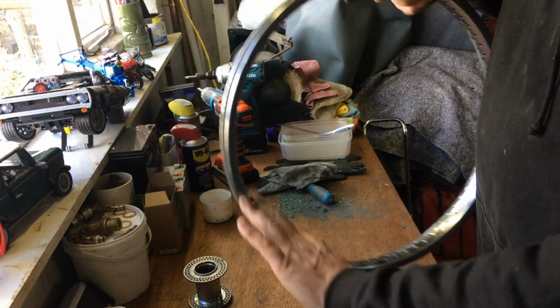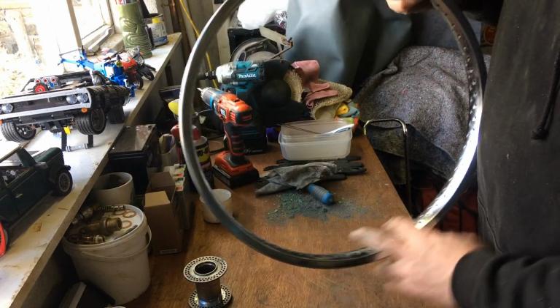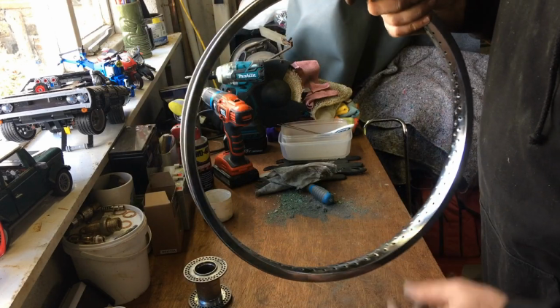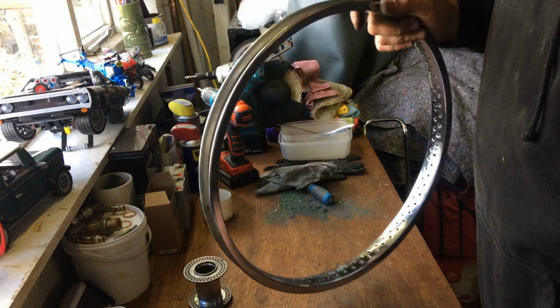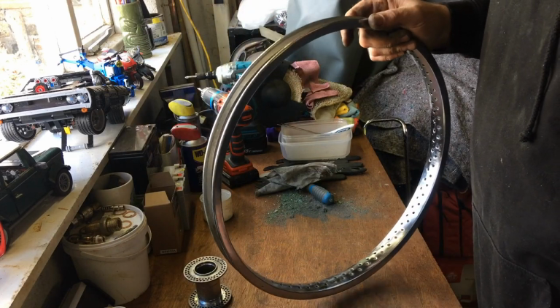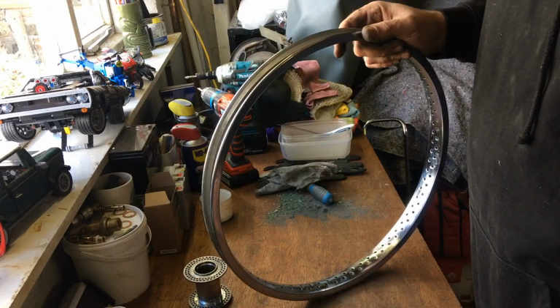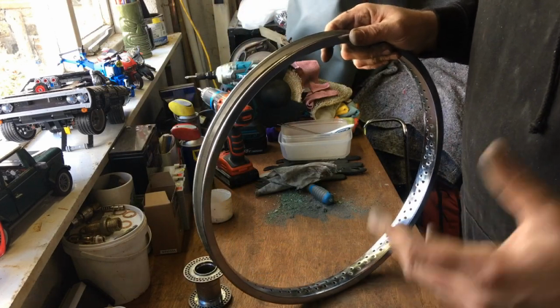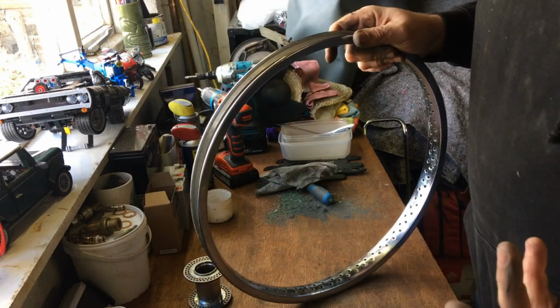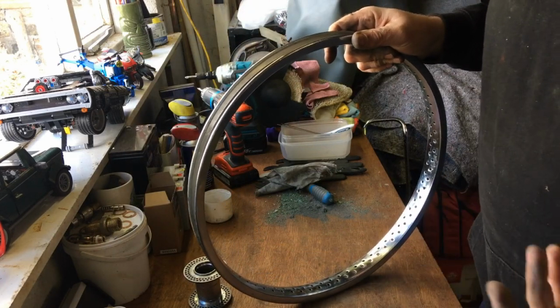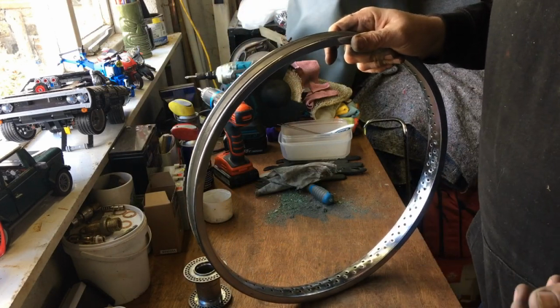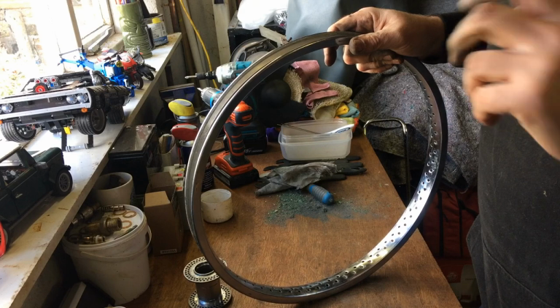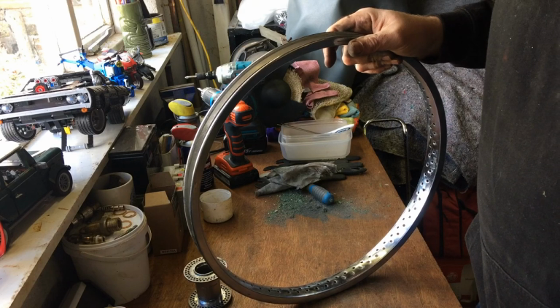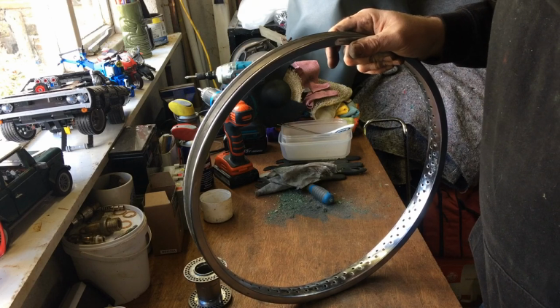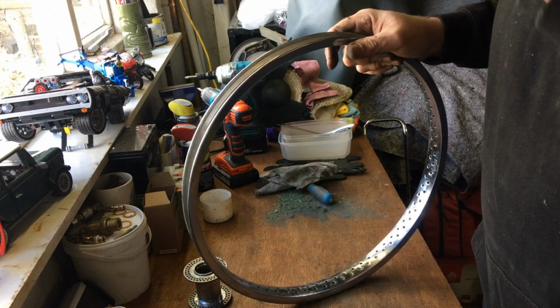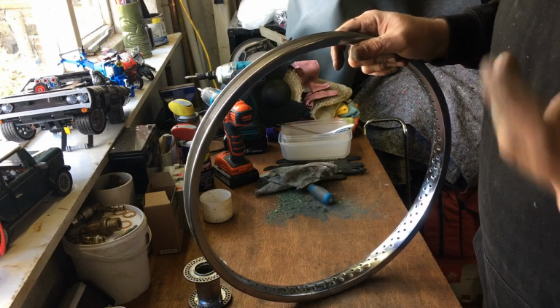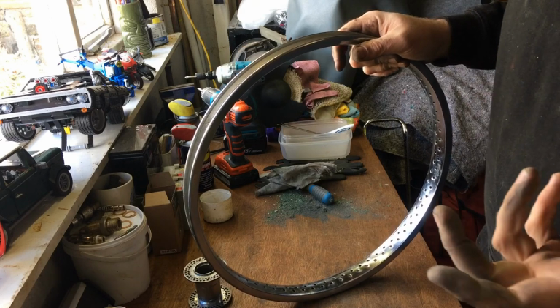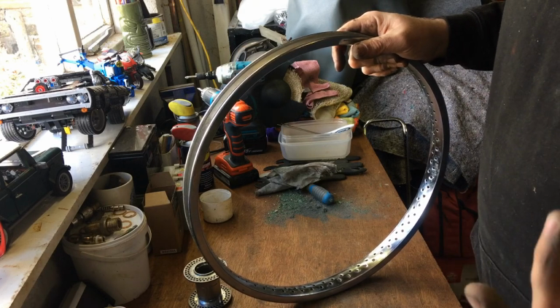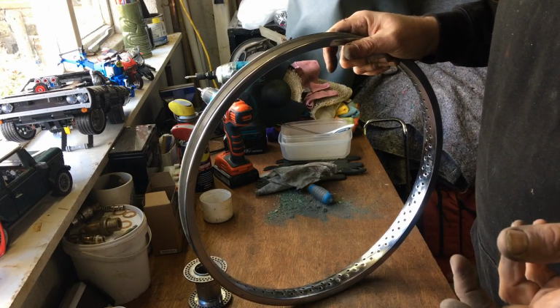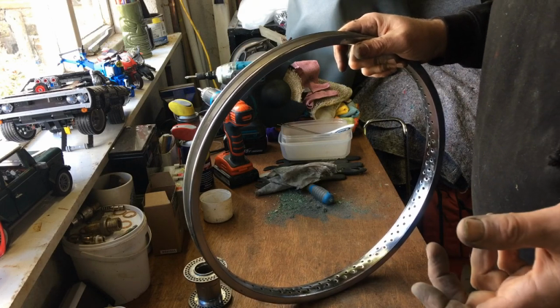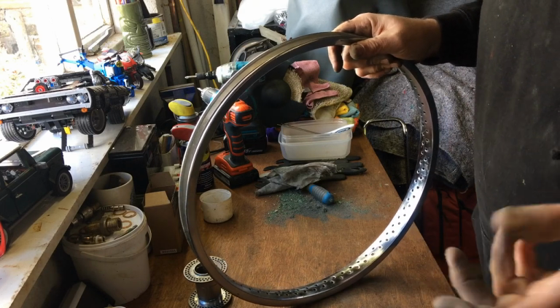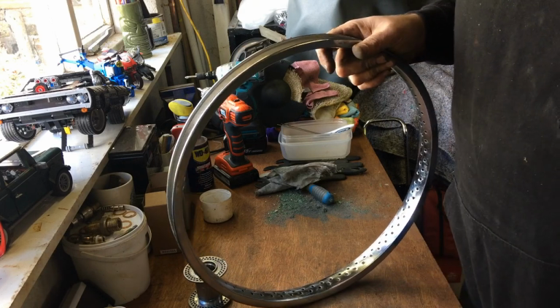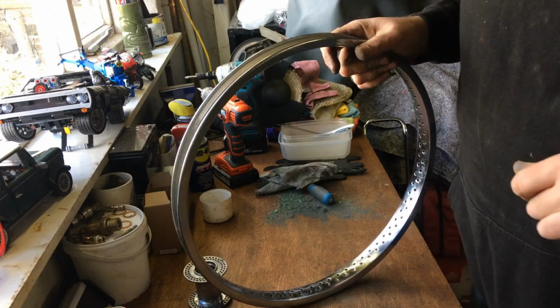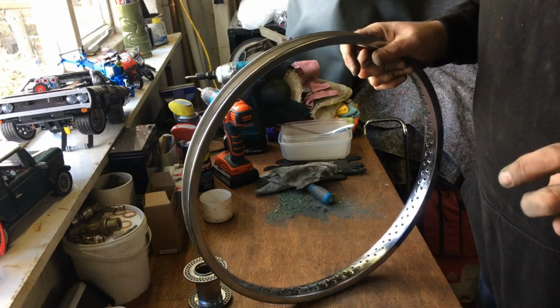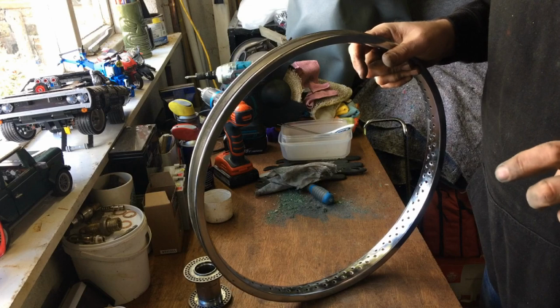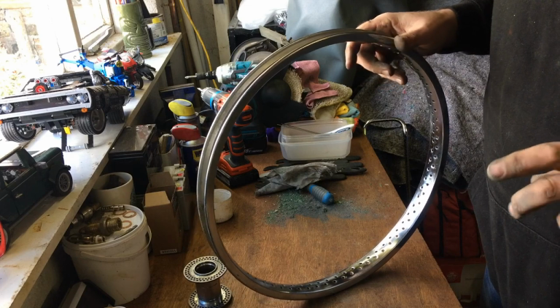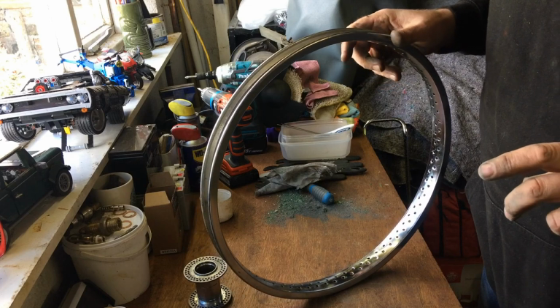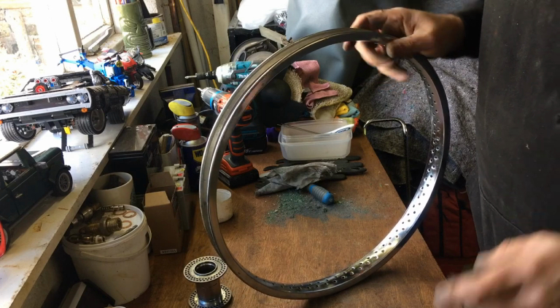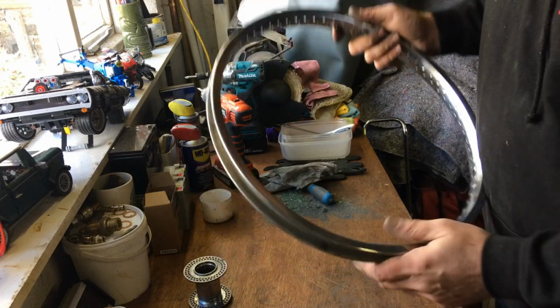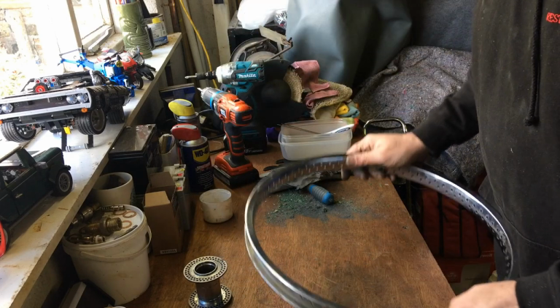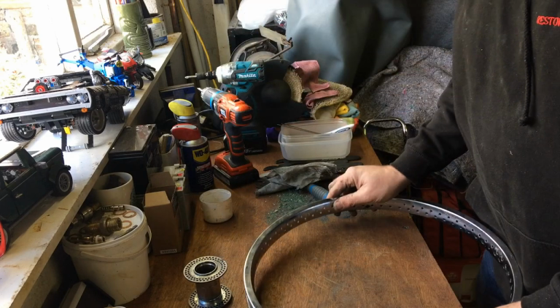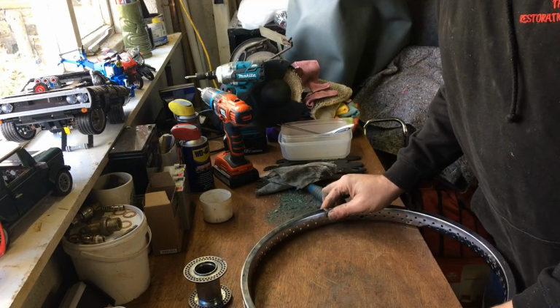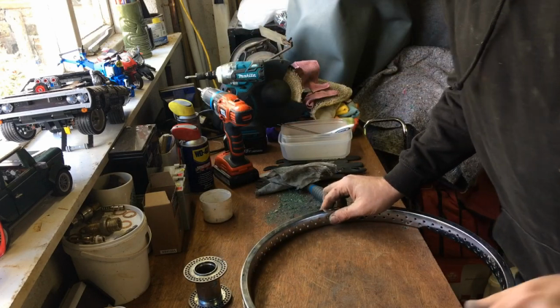So that's the rim done for the bulk of it - just needs polishing, which I'll do. Then I'll bring you back and by which time - probably tomorrow - we'll have the spokes out and give them a clean.